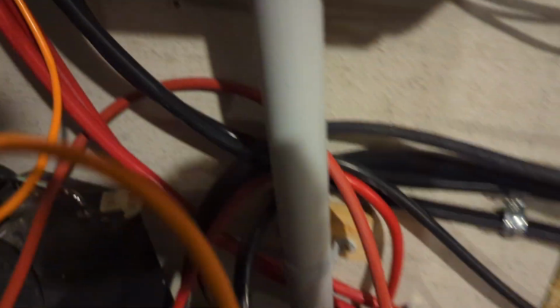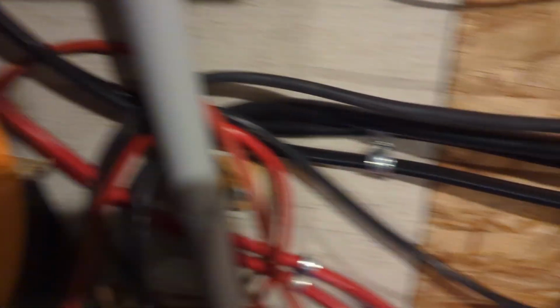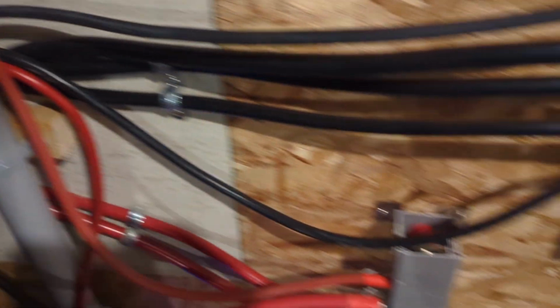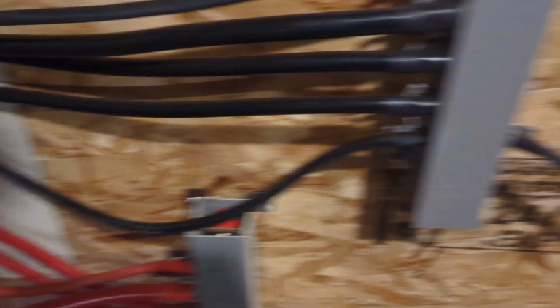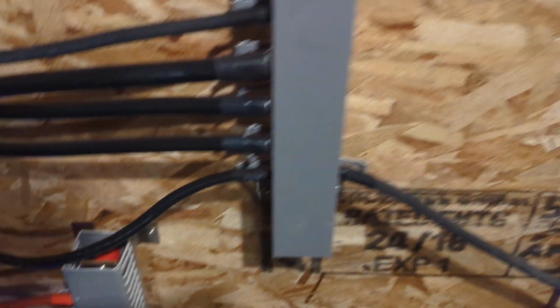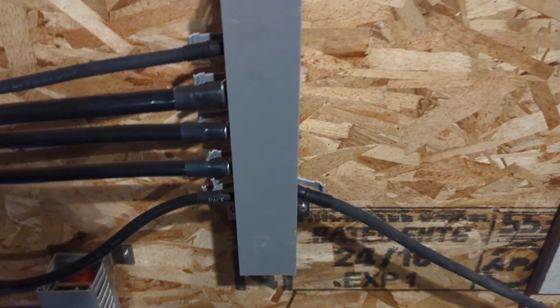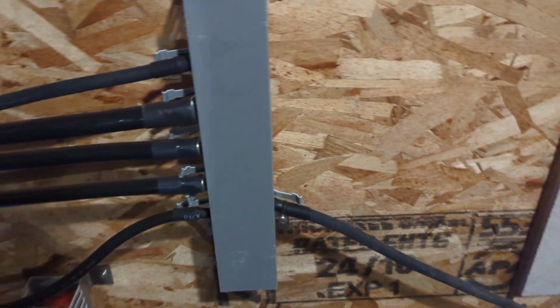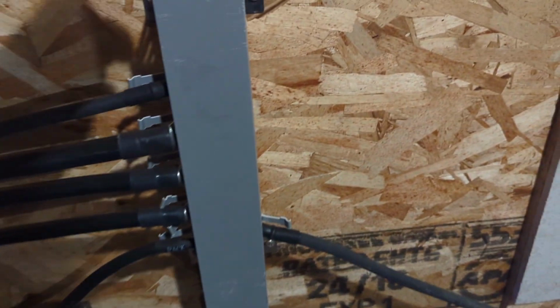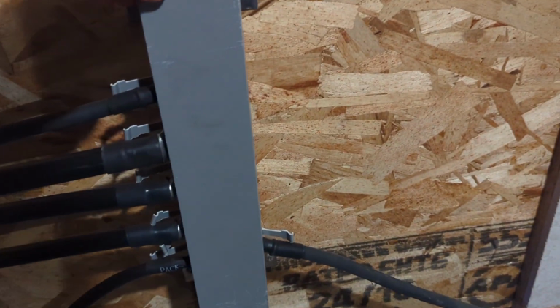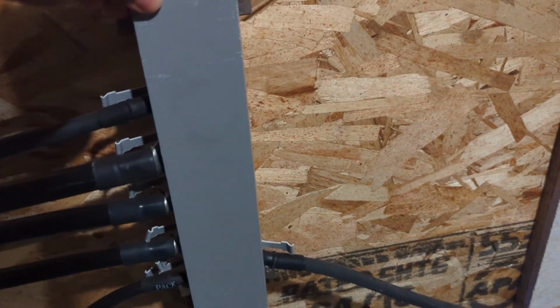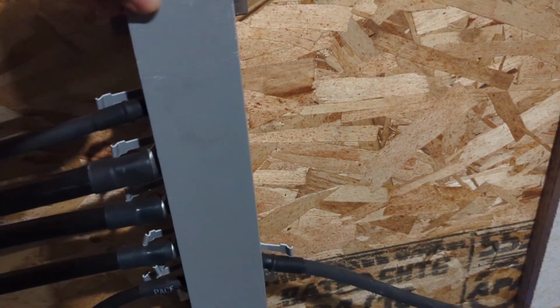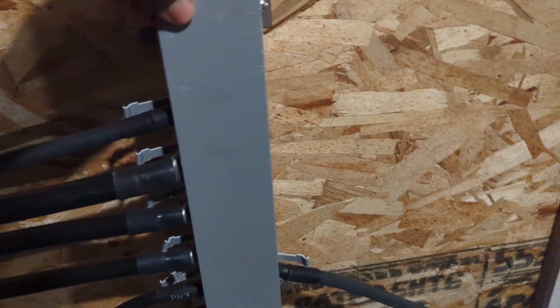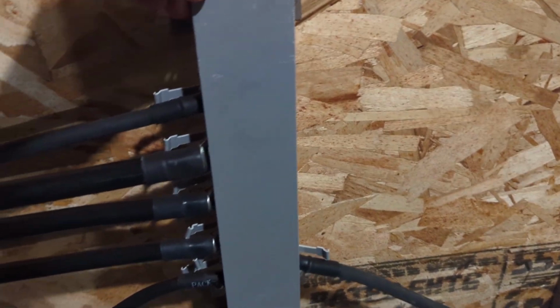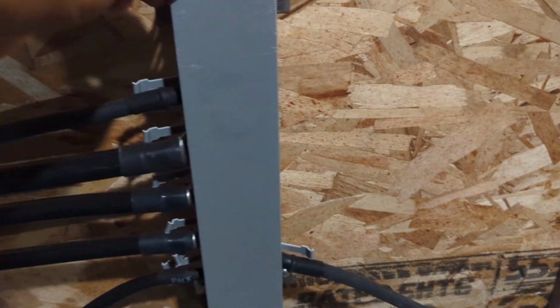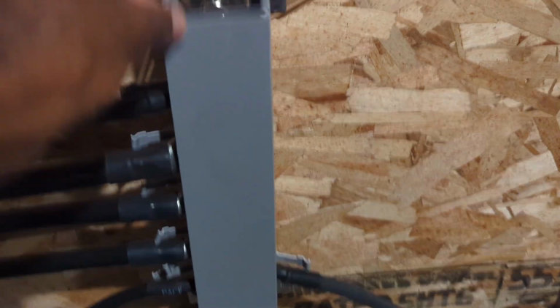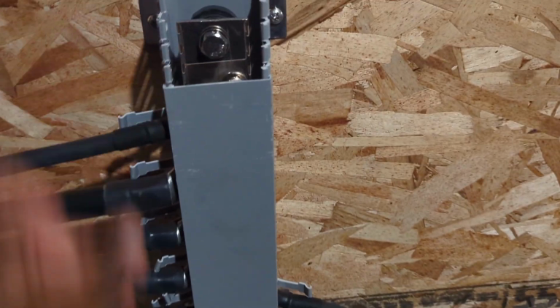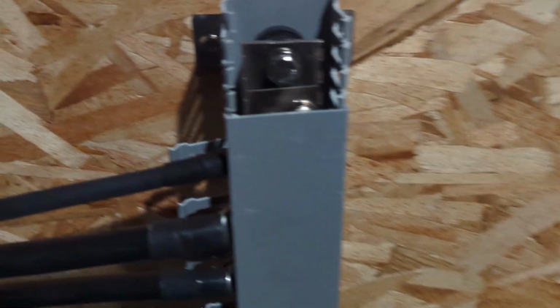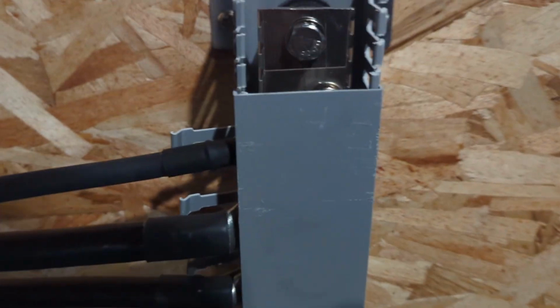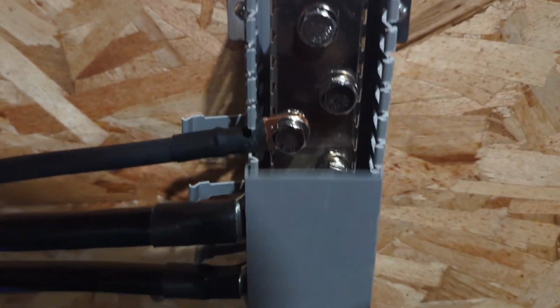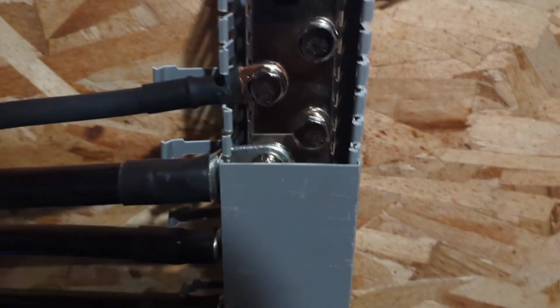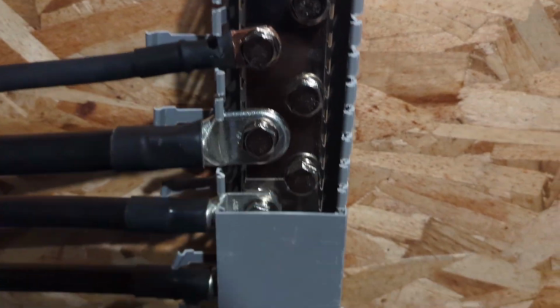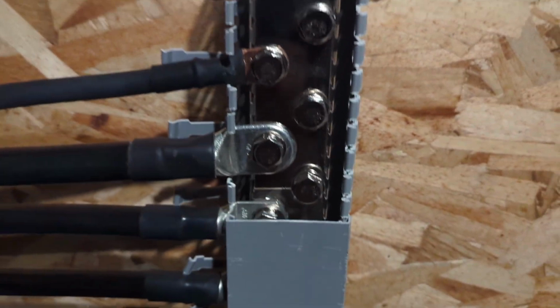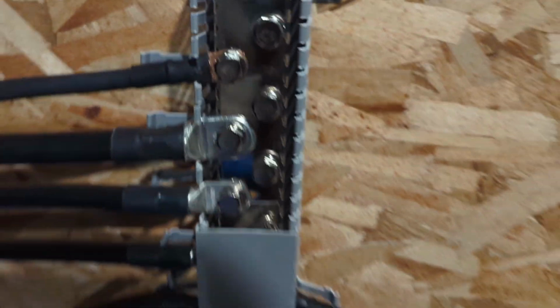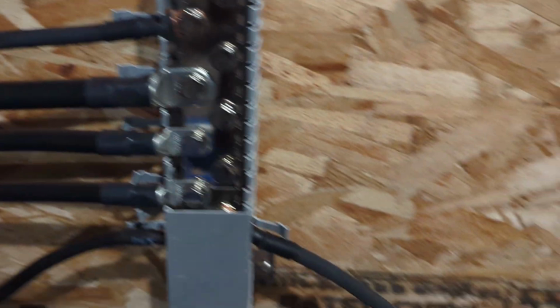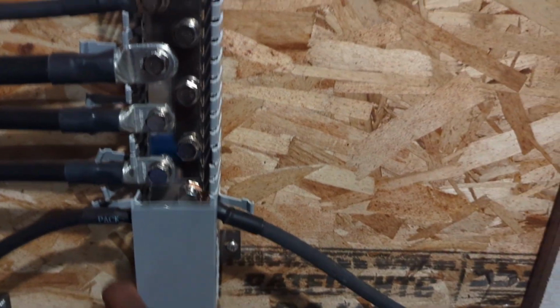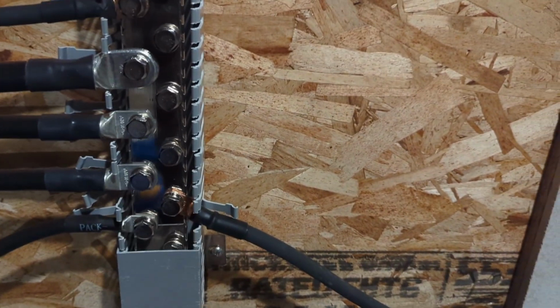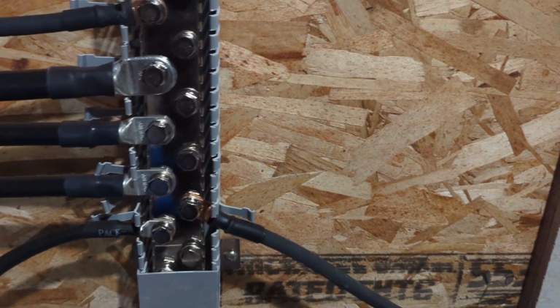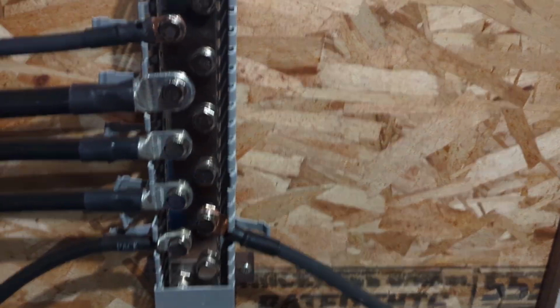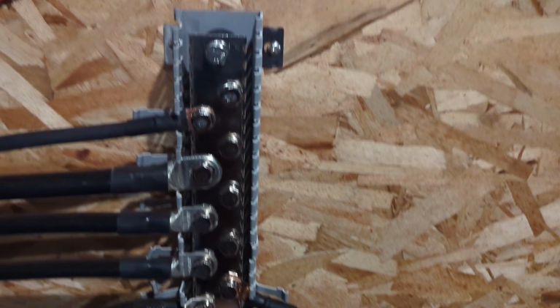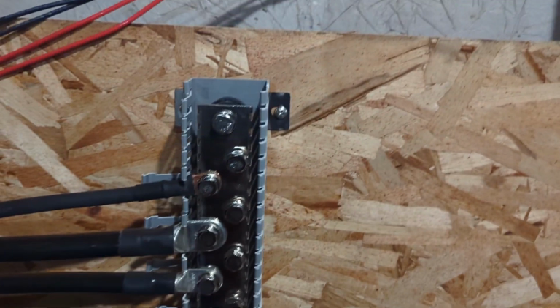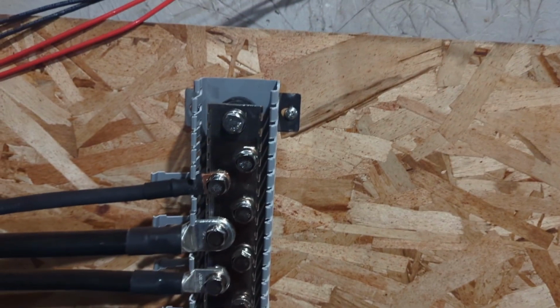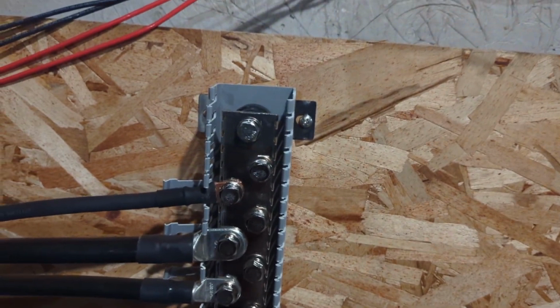They fit down and go to the new battery bus bar, which is a lot nicer than the previous one. I also have a lot more room for expansion.